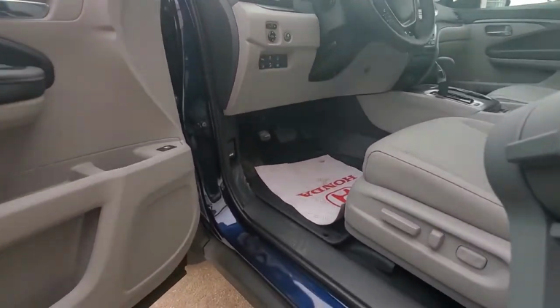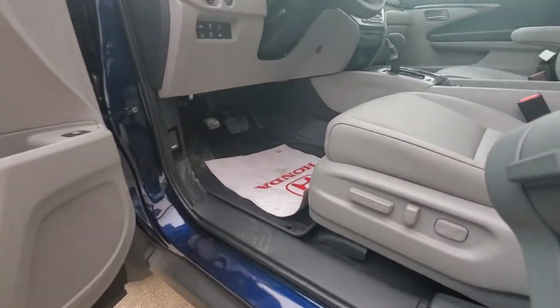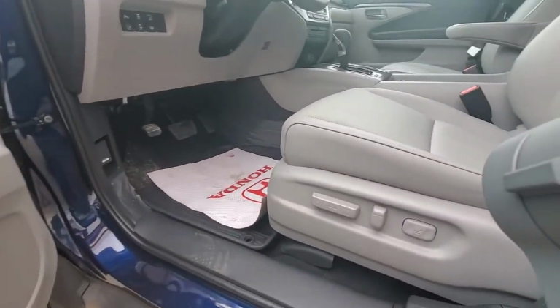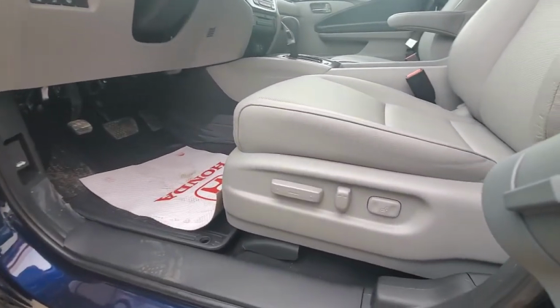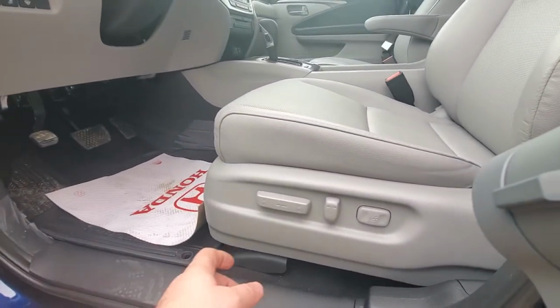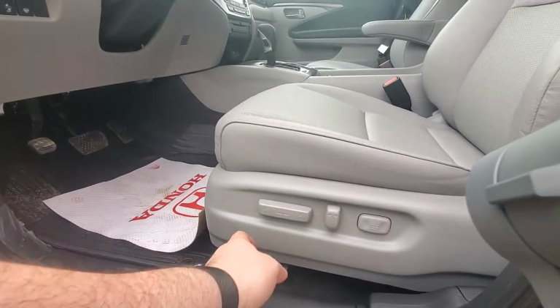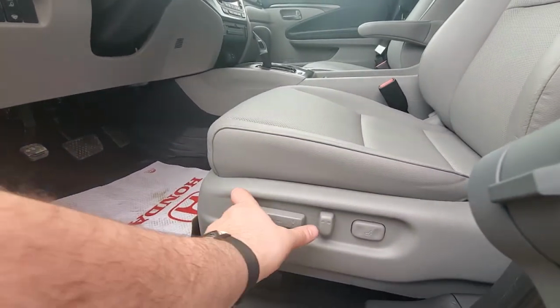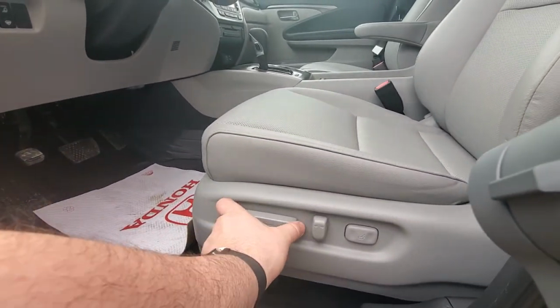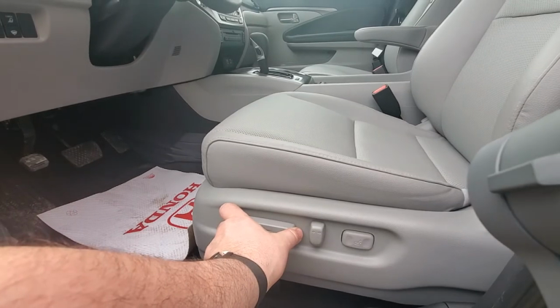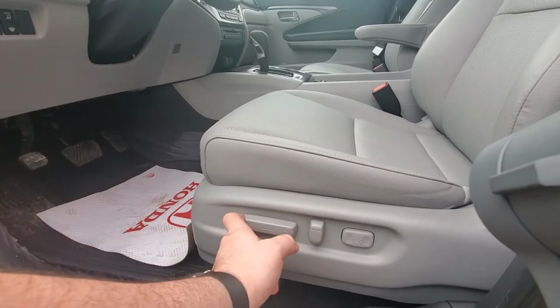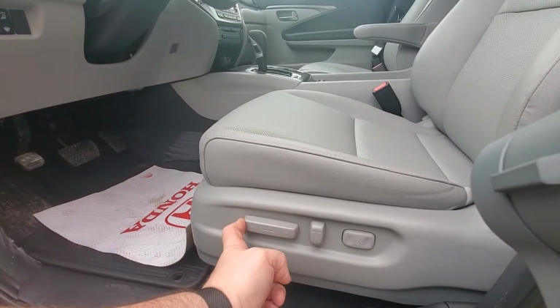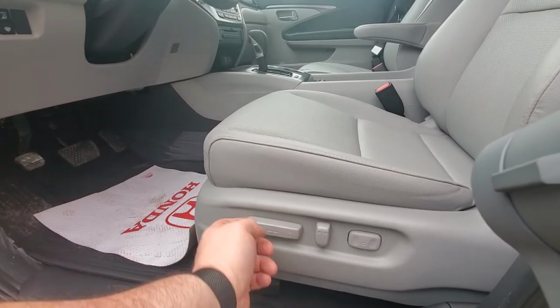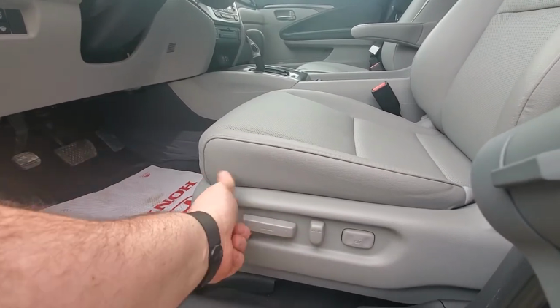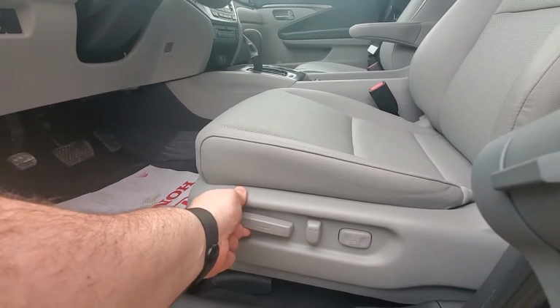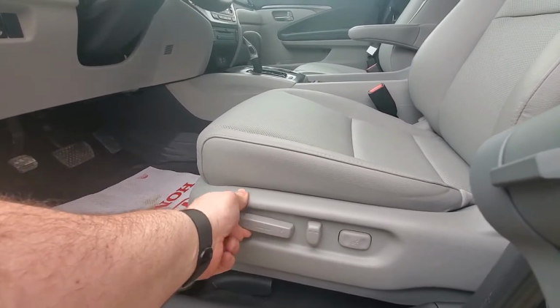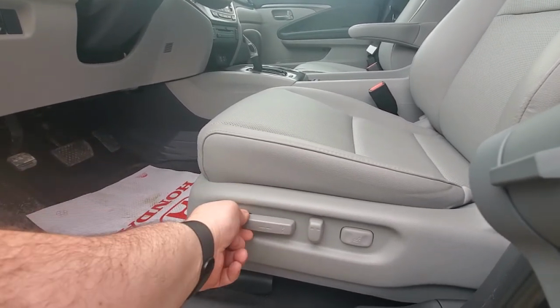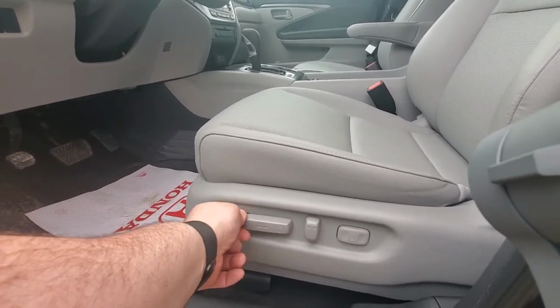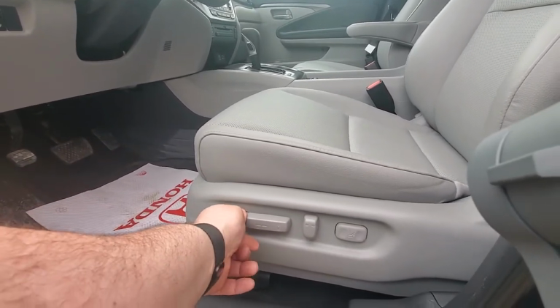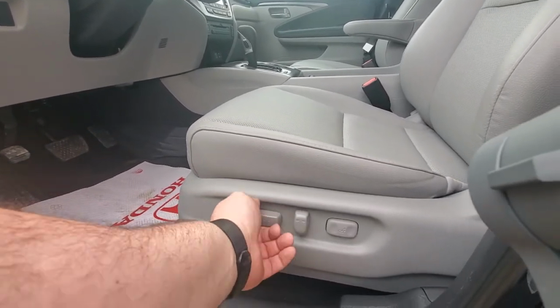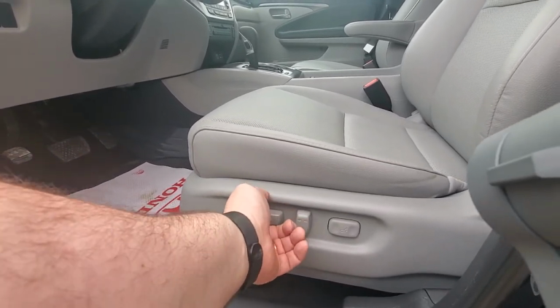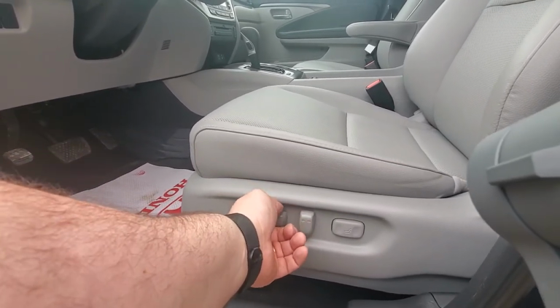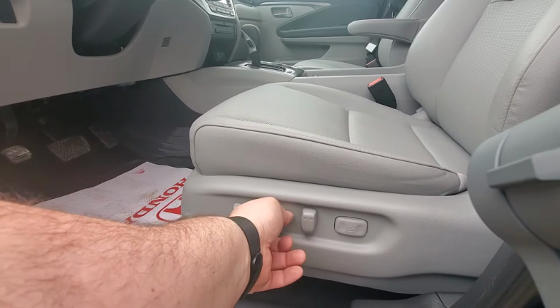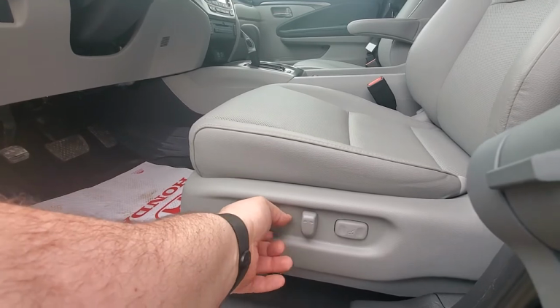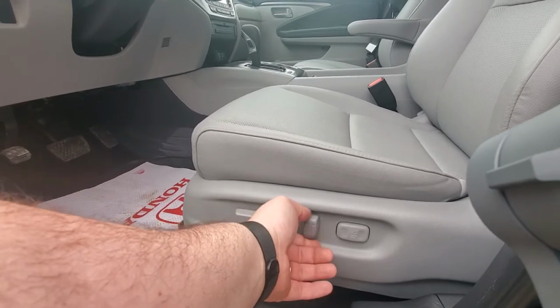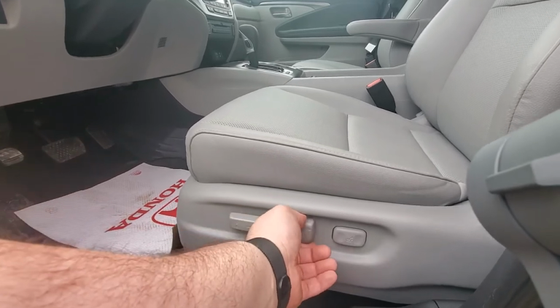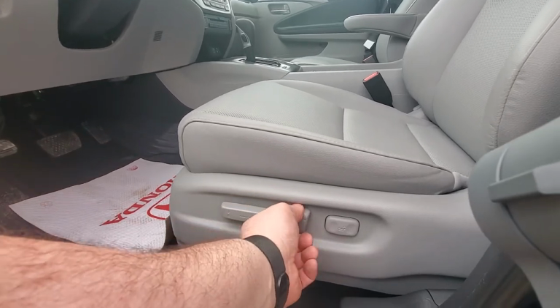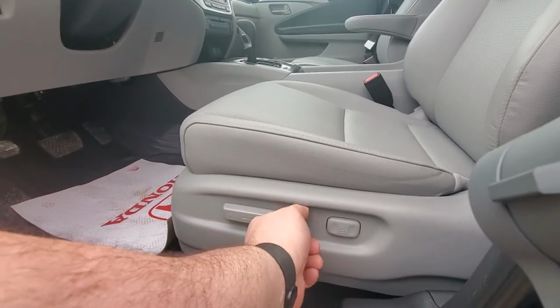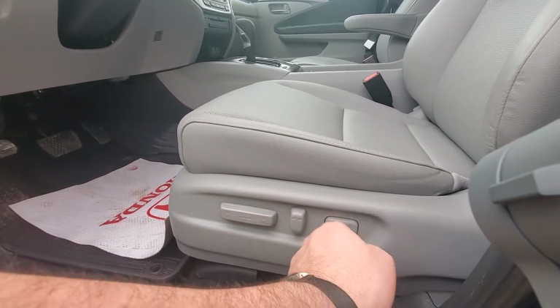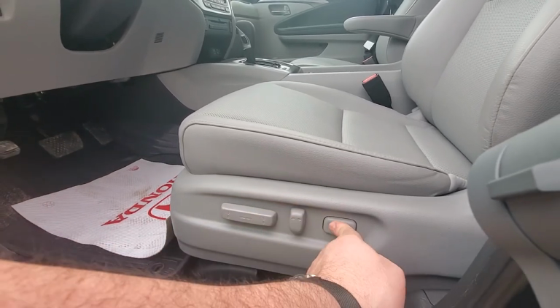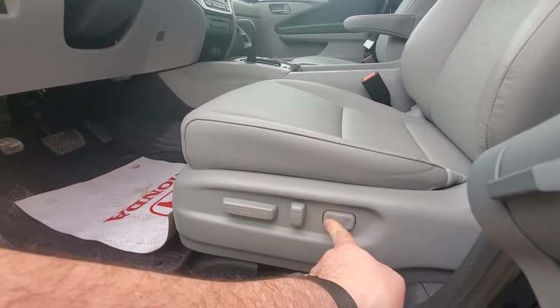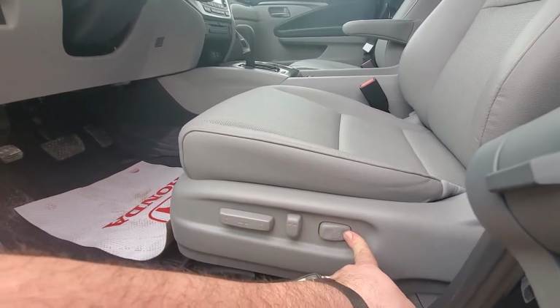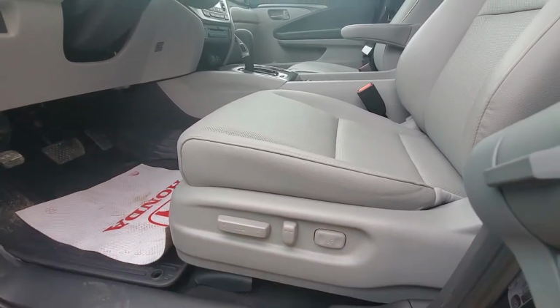Down on the driver's seat you'll notice we have forward, backward, front of the seat lift, rear of the seat lift and lower, your tilt angles here, and this adjusts your lumbar support.